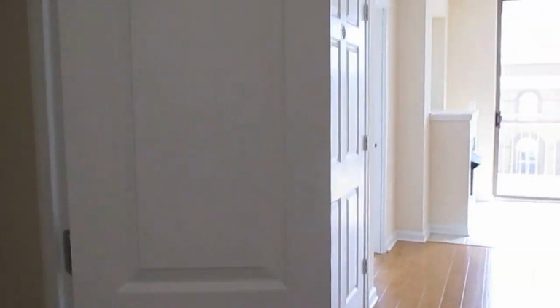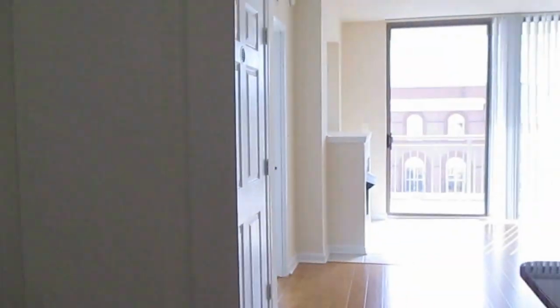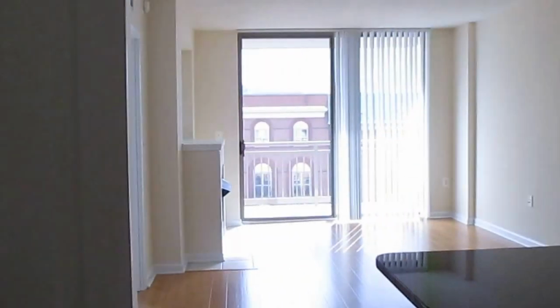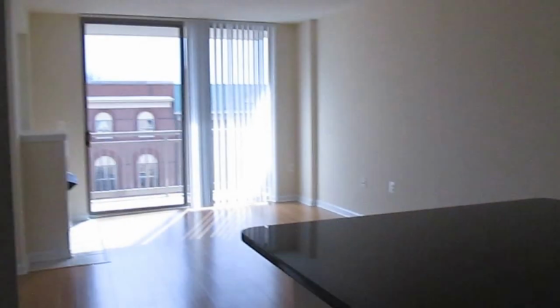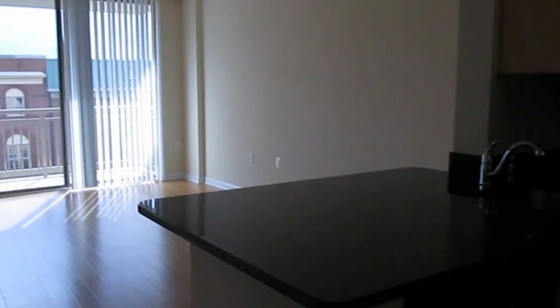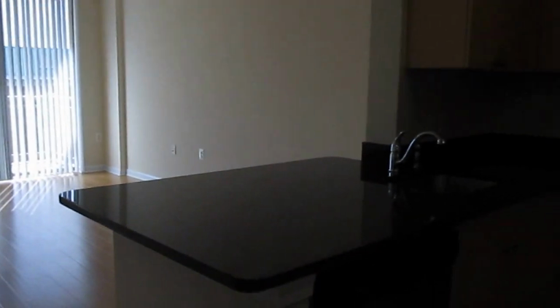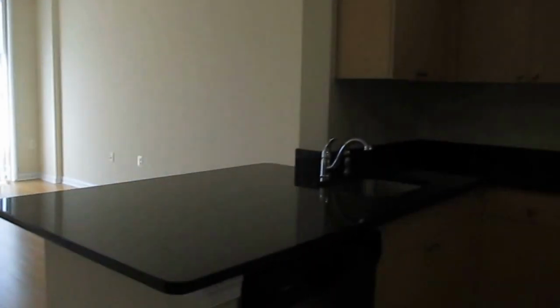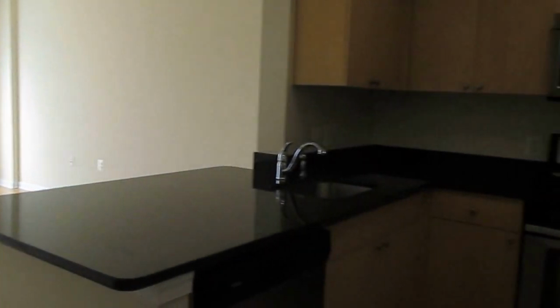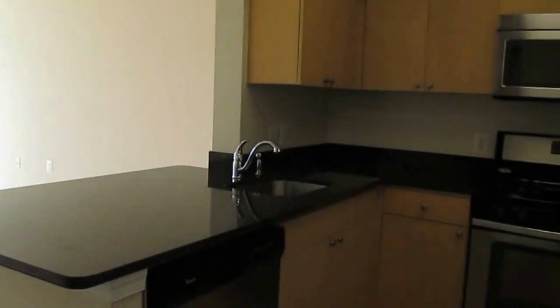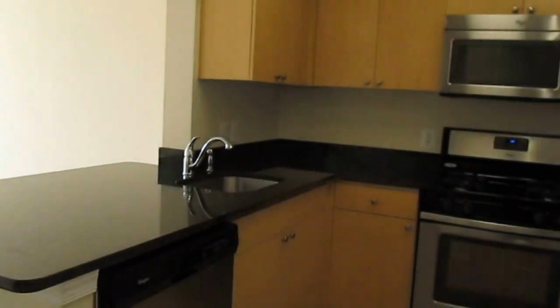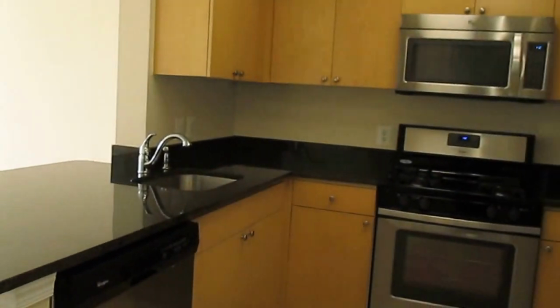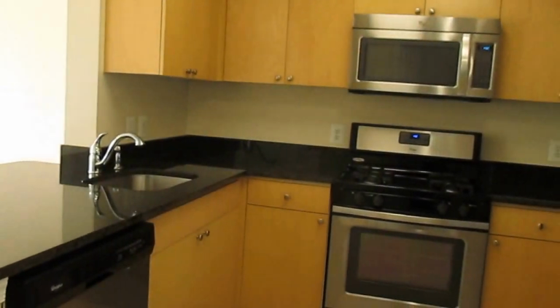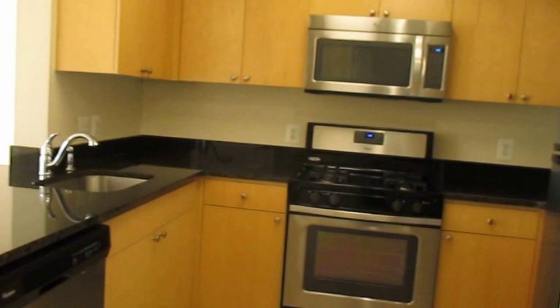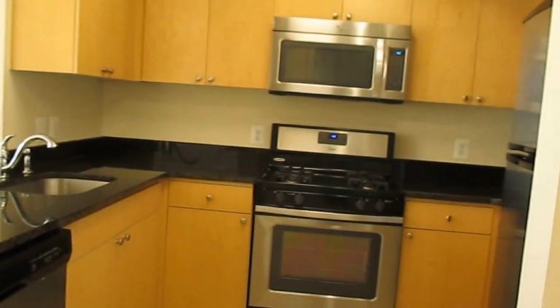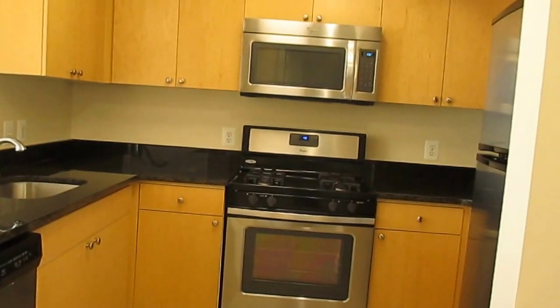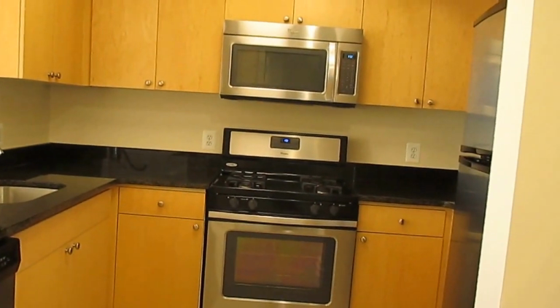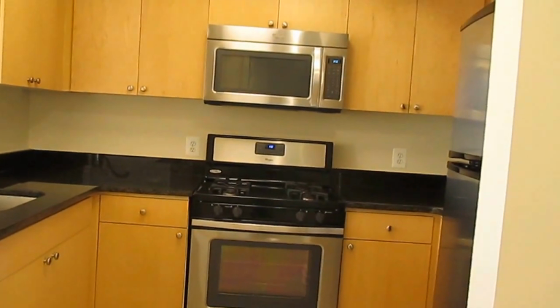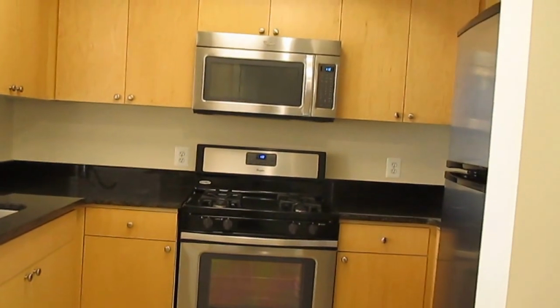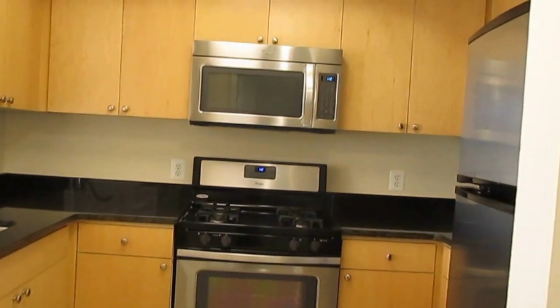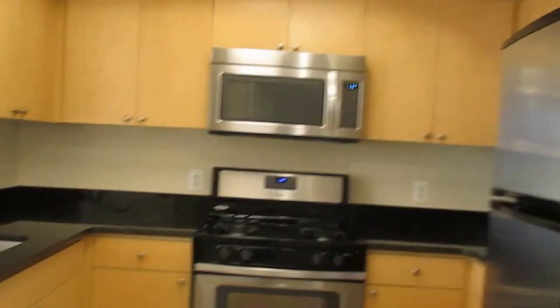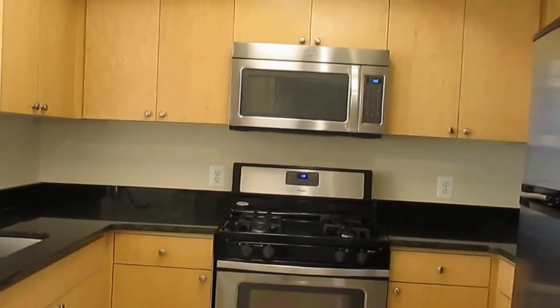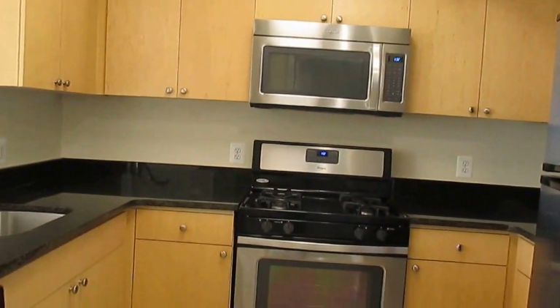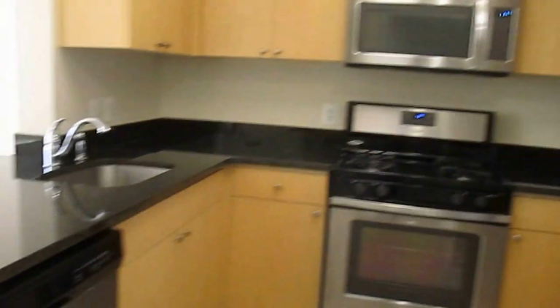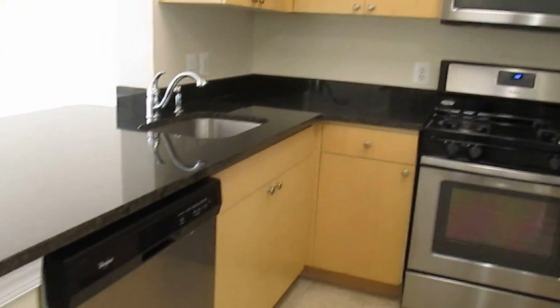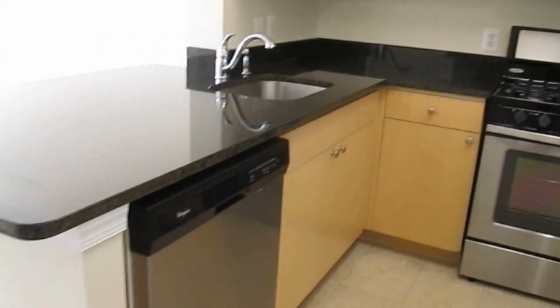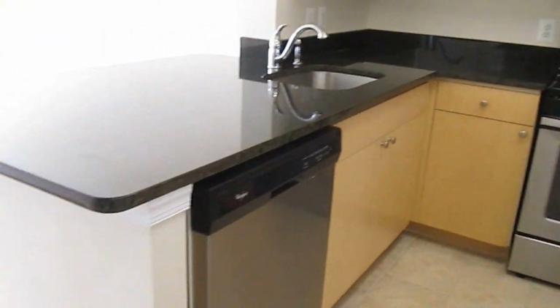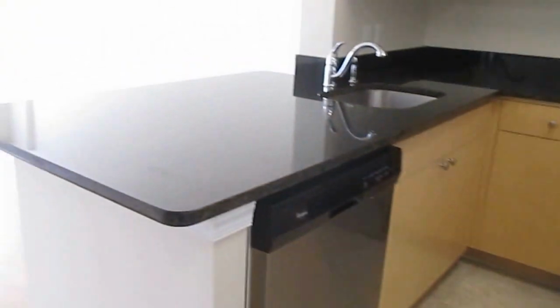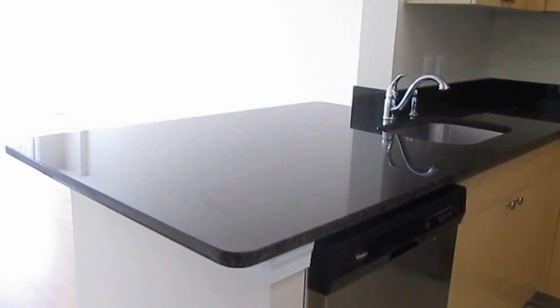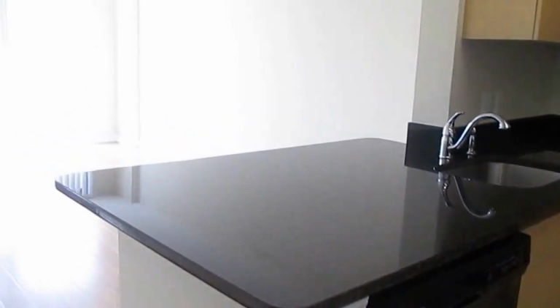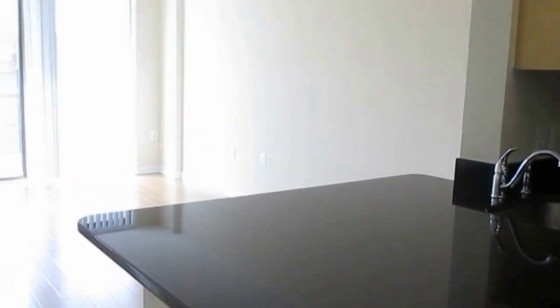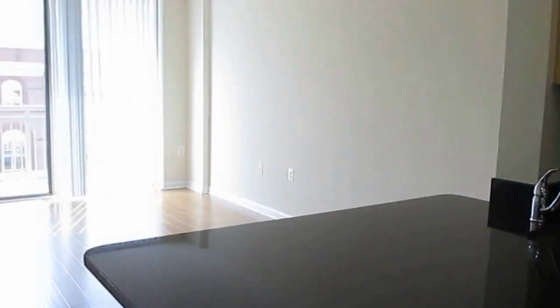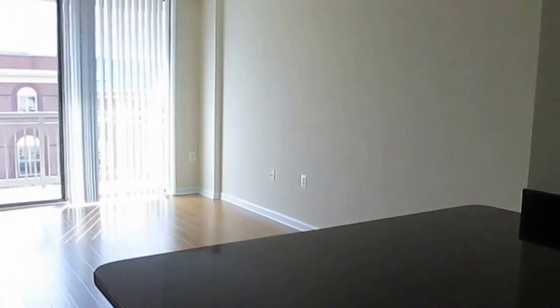In all the apartments we have granite countertops and stainless steel appliances. So you have an ice maker over there, gas range, as well as a dishwasher already included in all of our apartments.